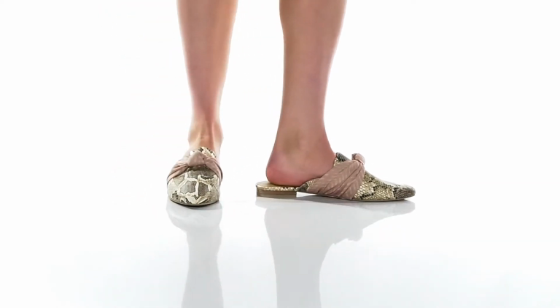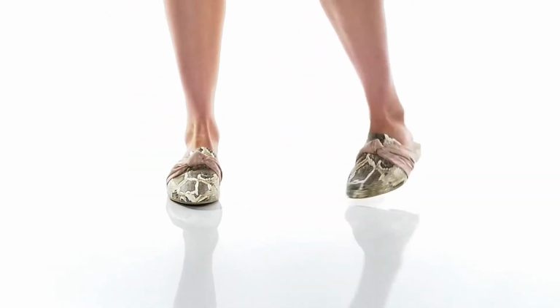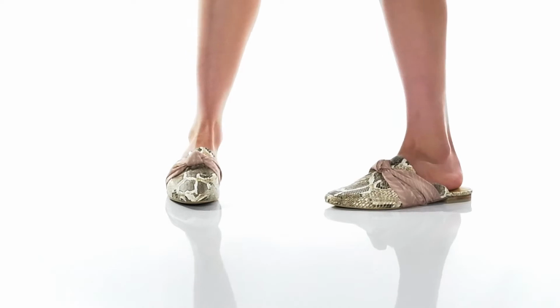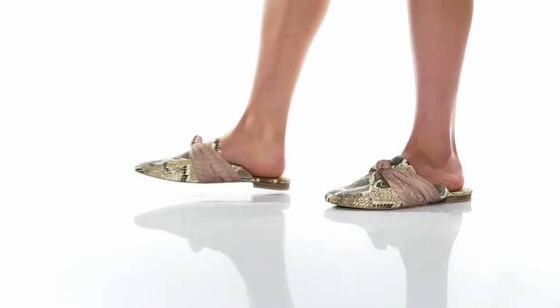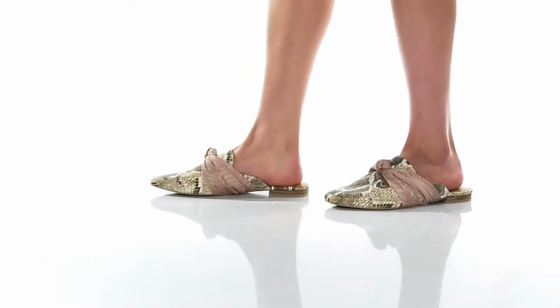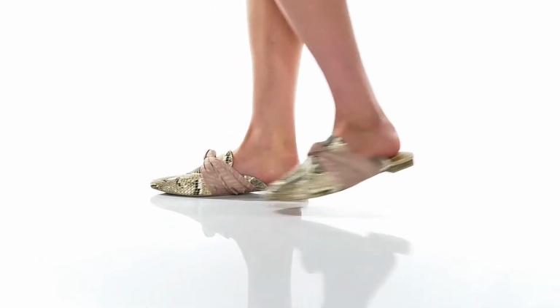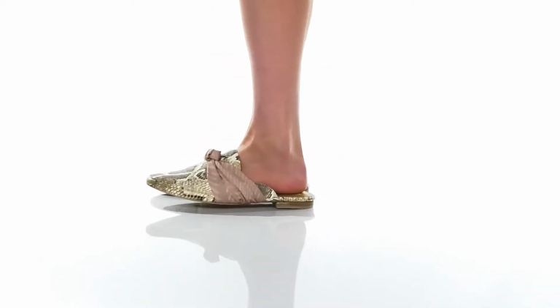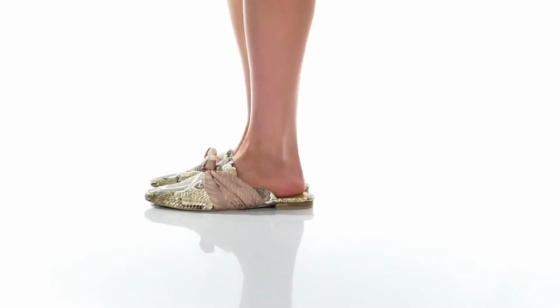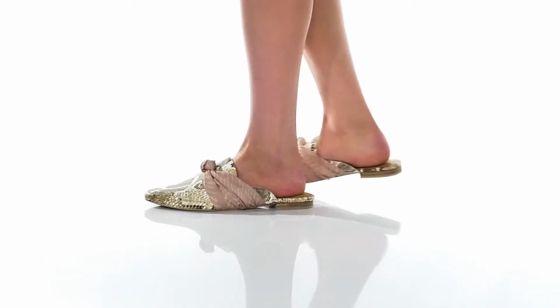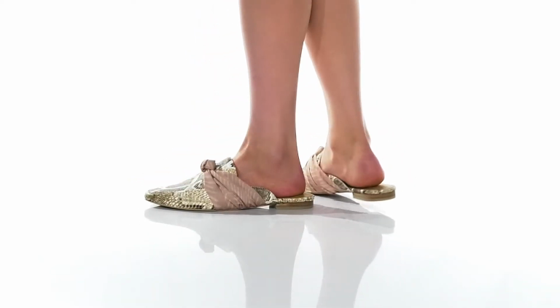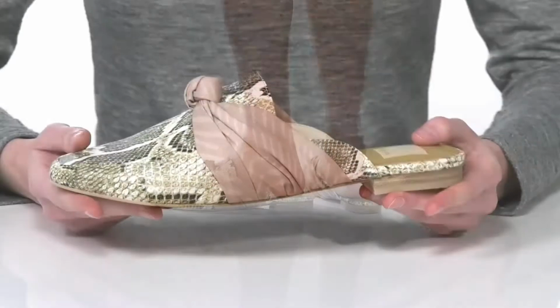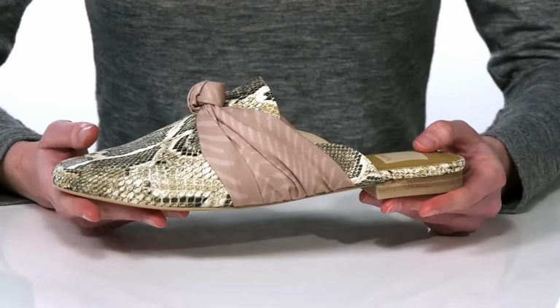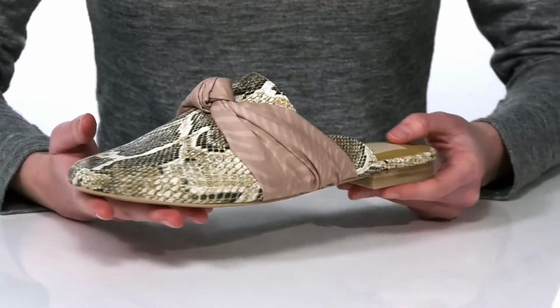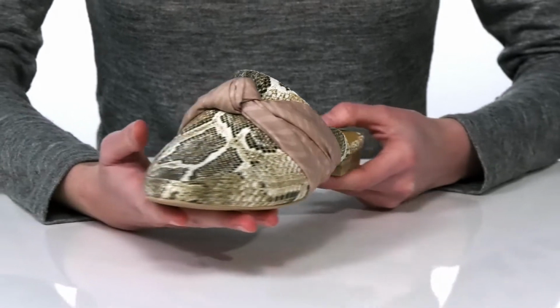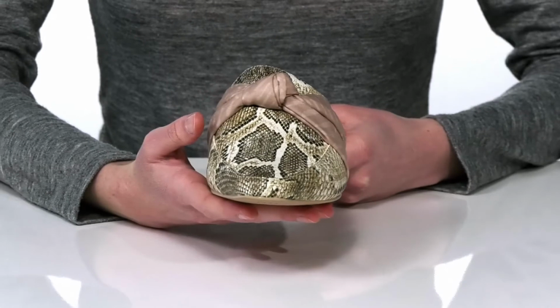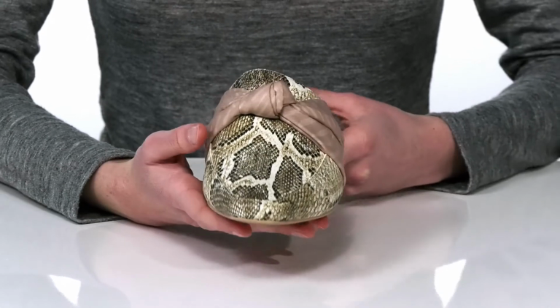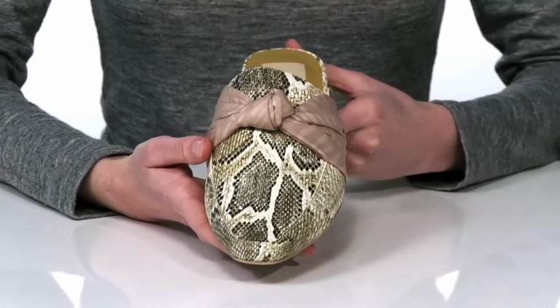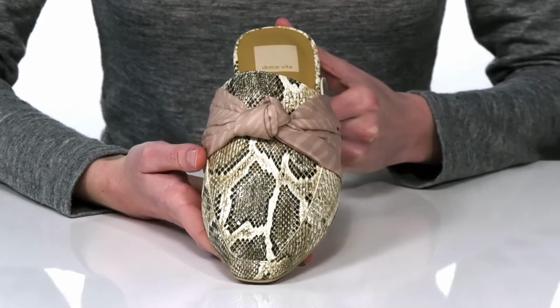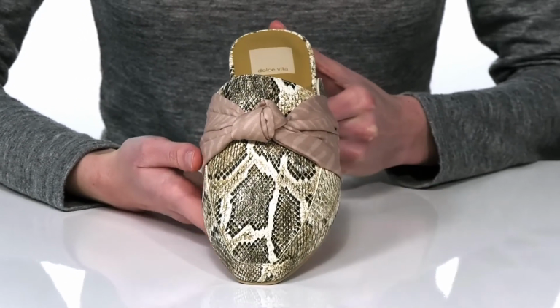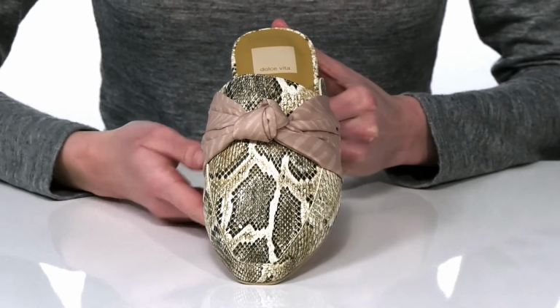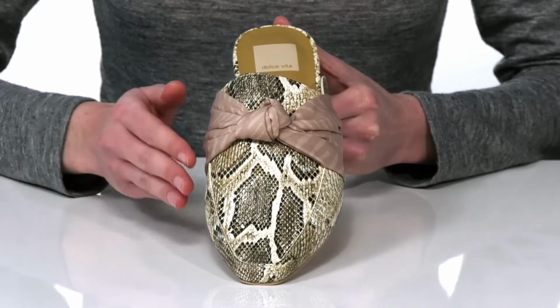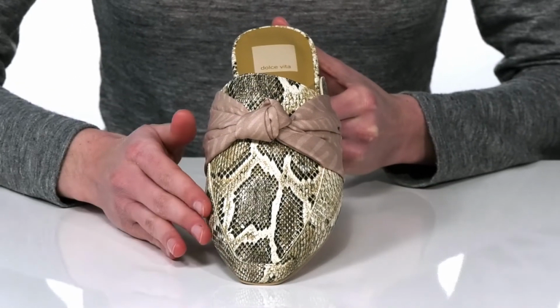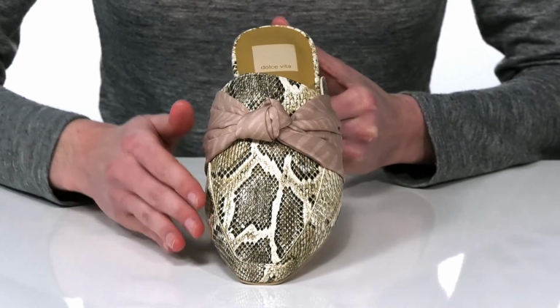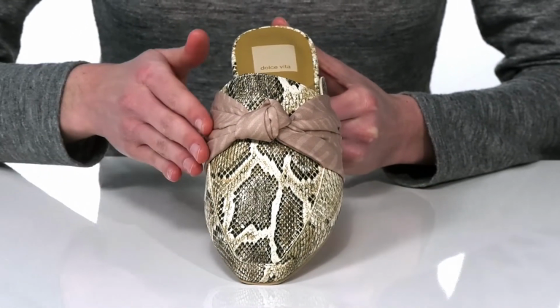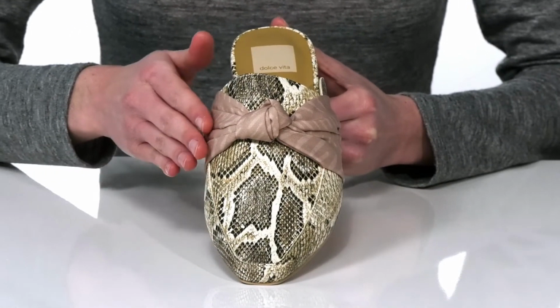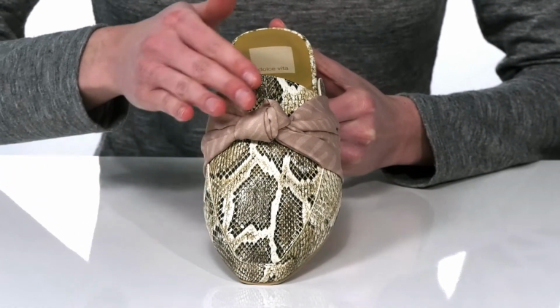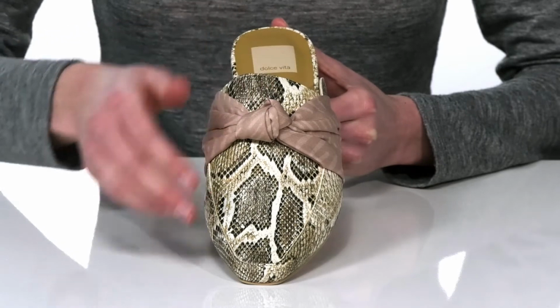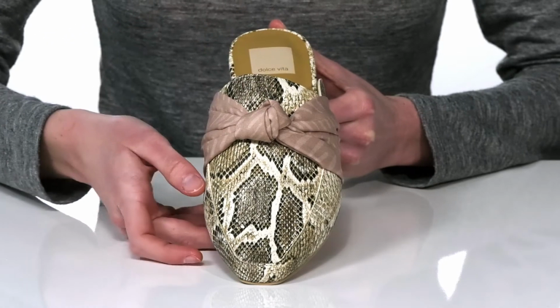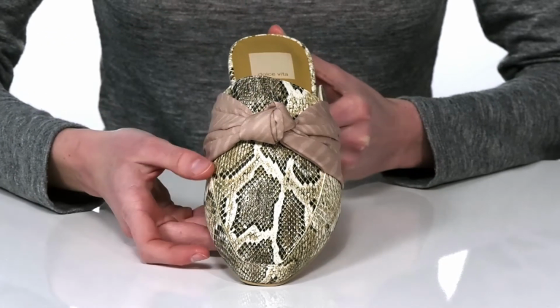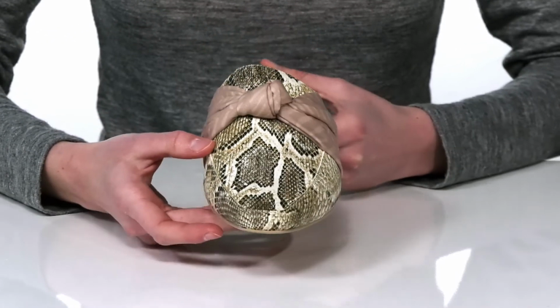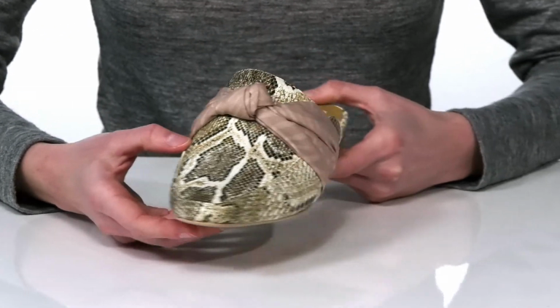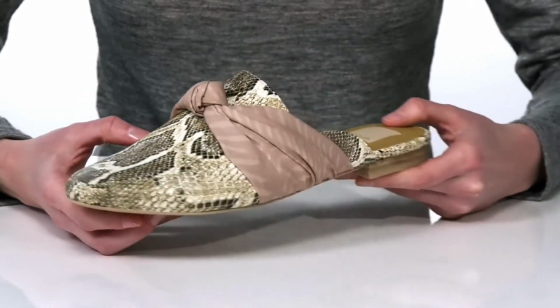I would style these shoes with some cropped ankle length jeans. They come in a few different uppers — this pair has a trendy reptile print on a leather upper with an interesting knotted detail on the top of the vamp.